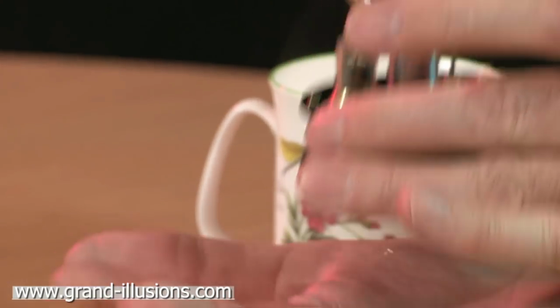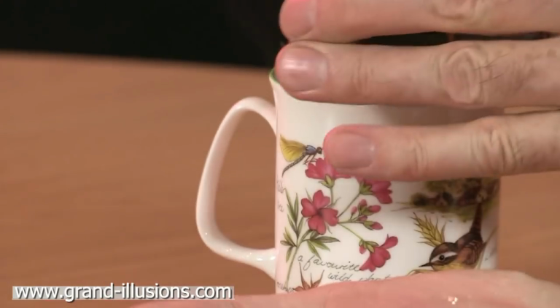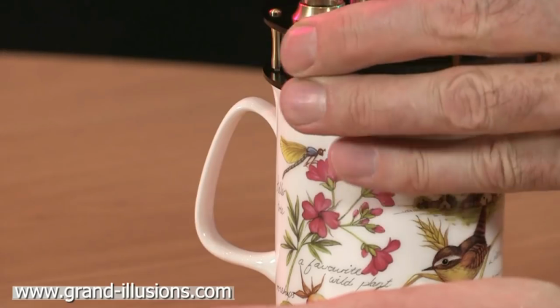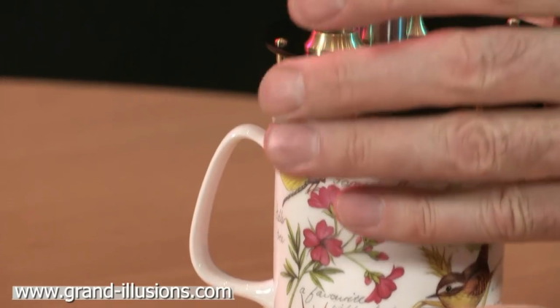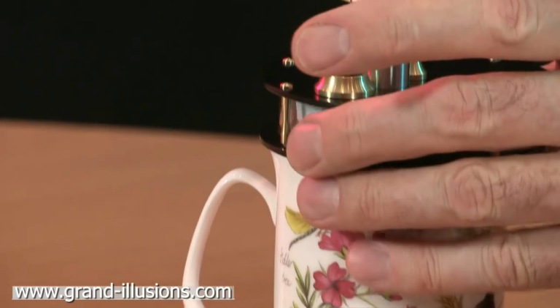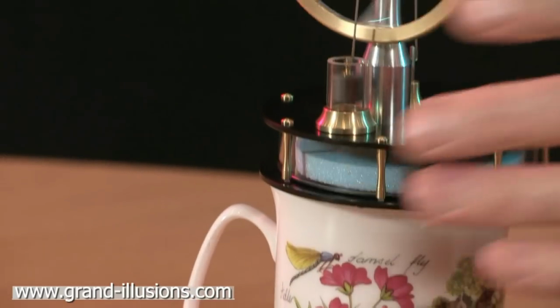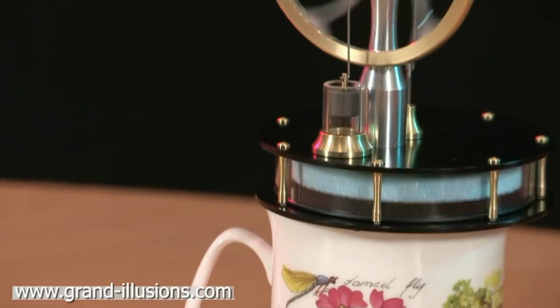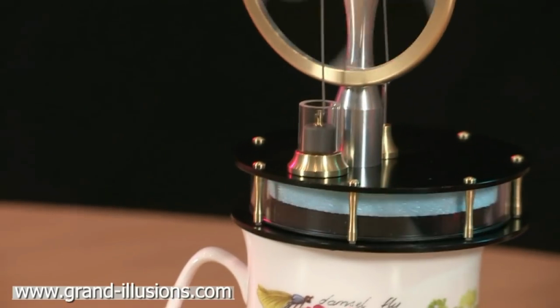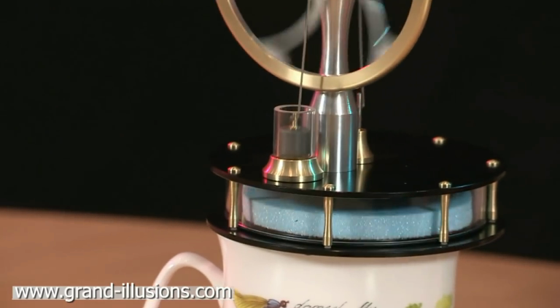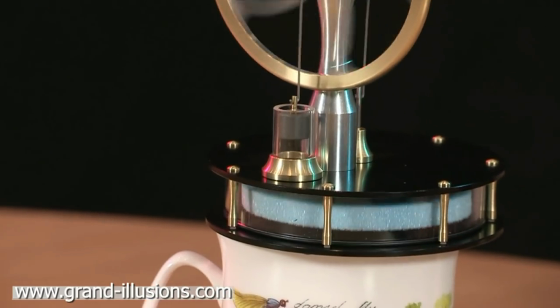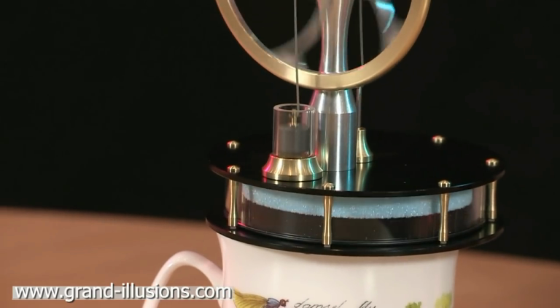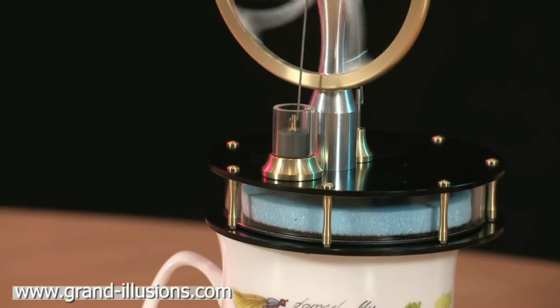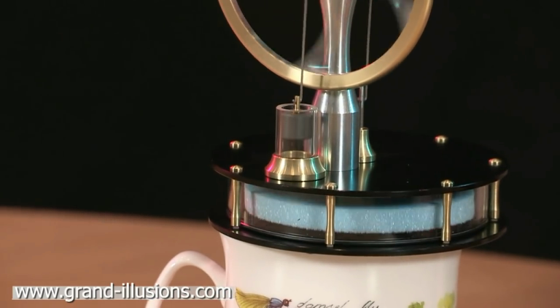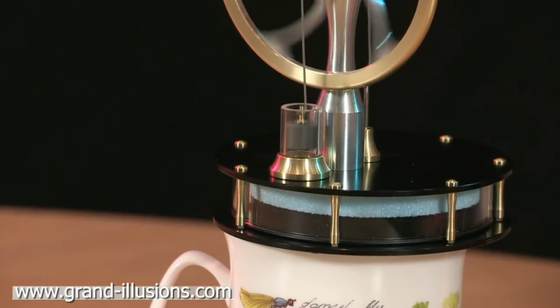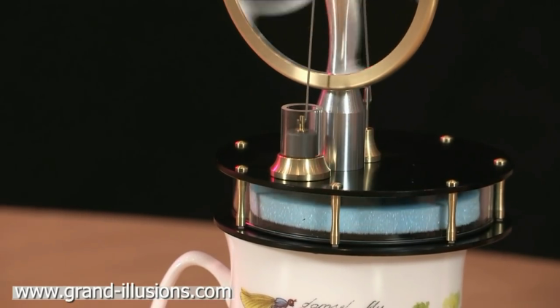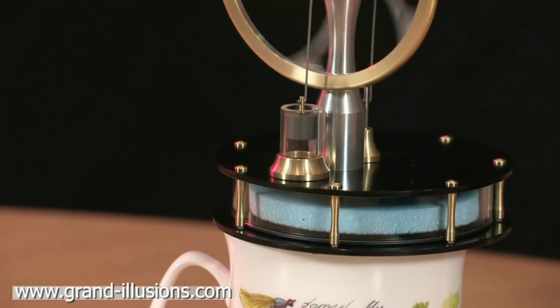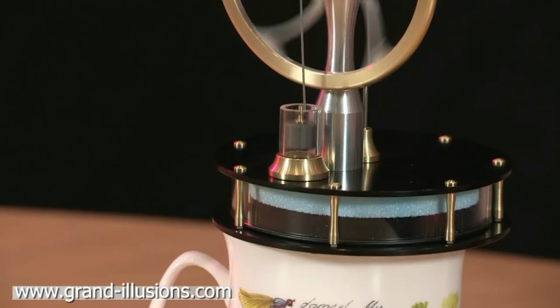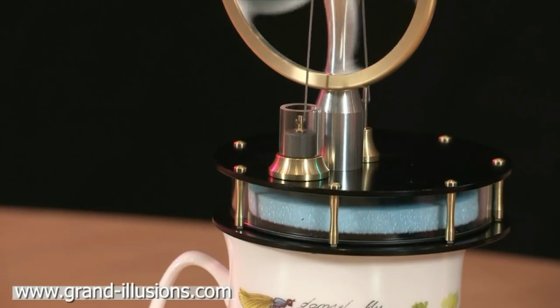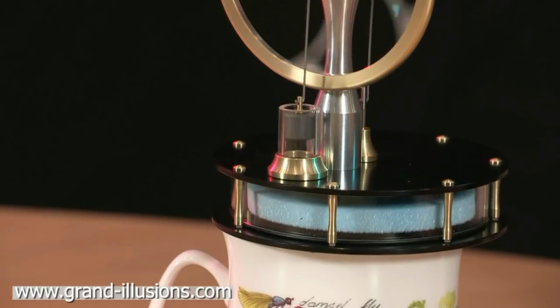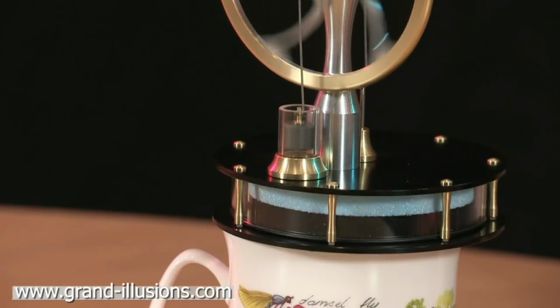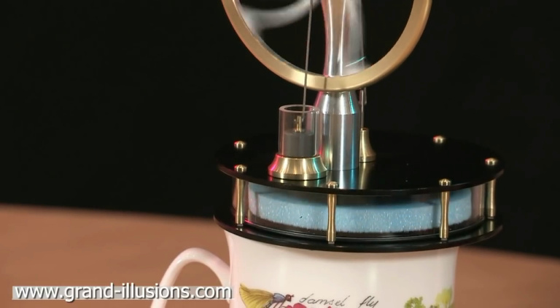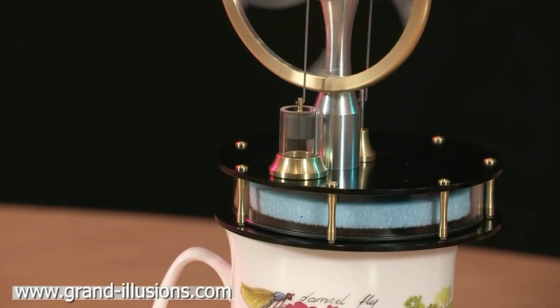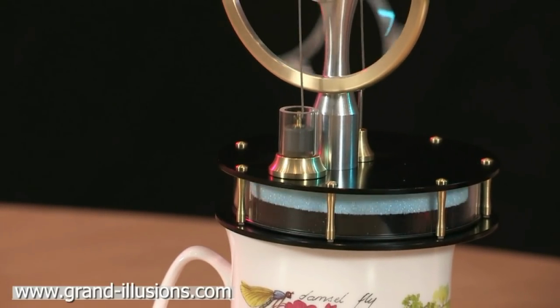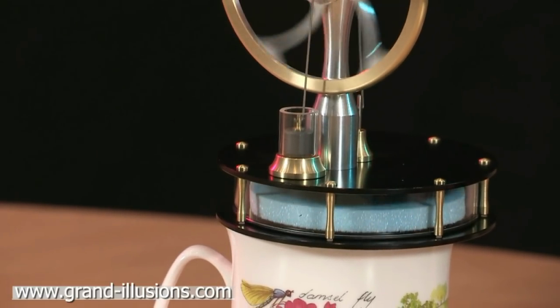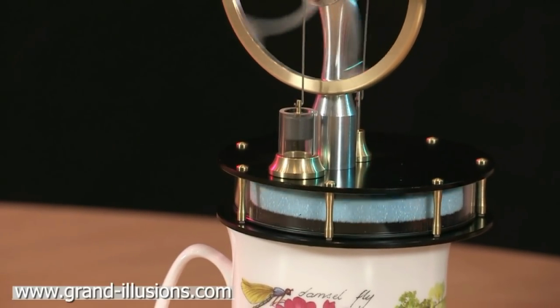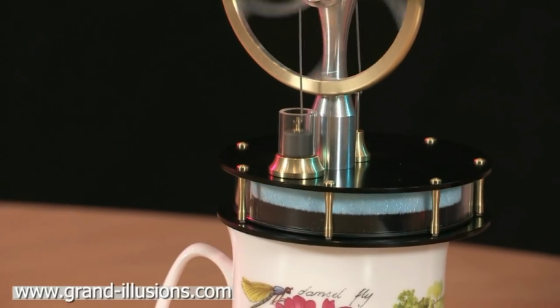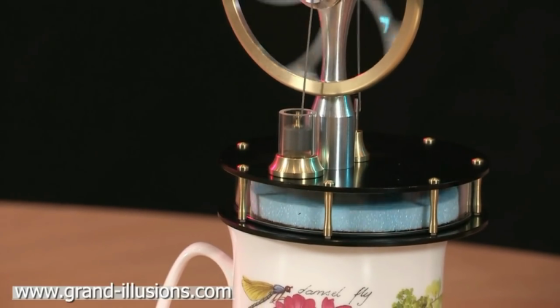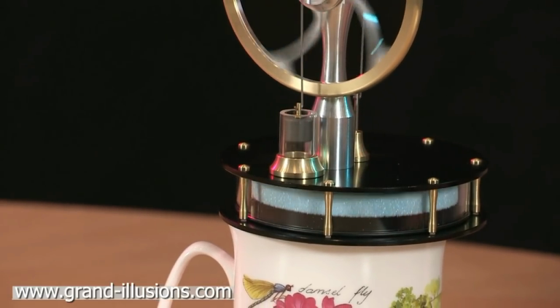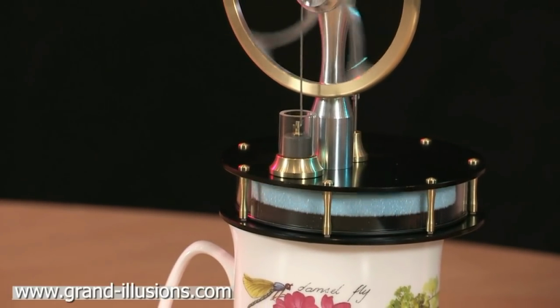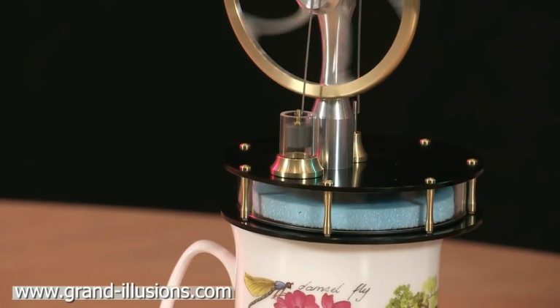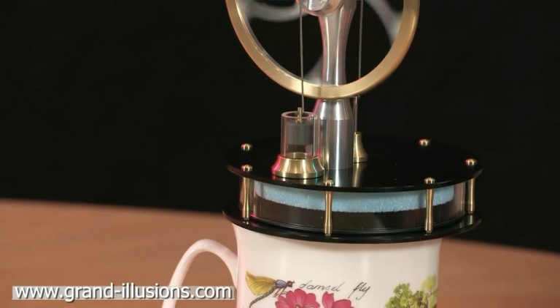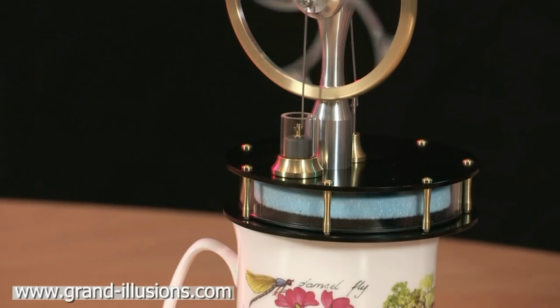Let's put it back on the cup of tea and we'll get it clocking at a good speed. I think we can probably light the lights in the house with this one! Here's the hand Stirling engine - it's a beauty.